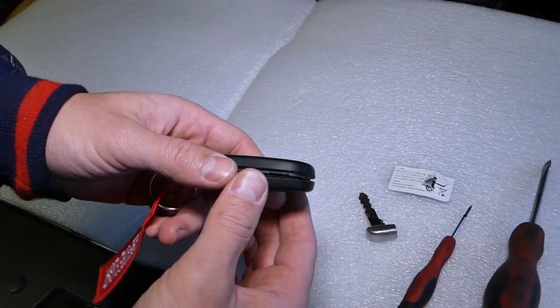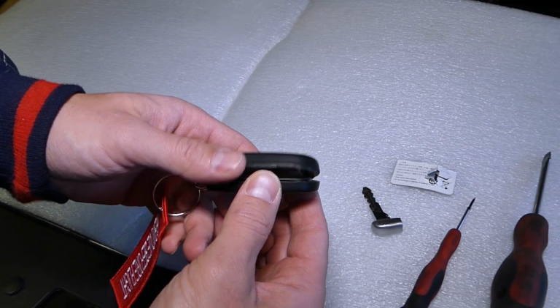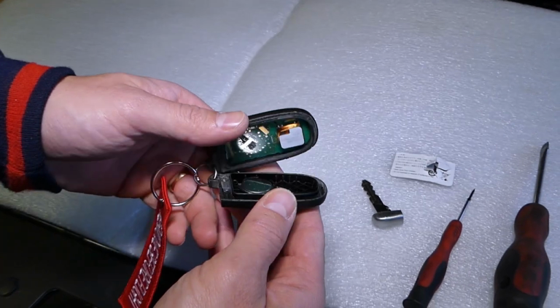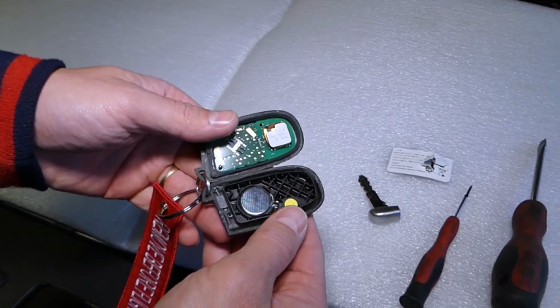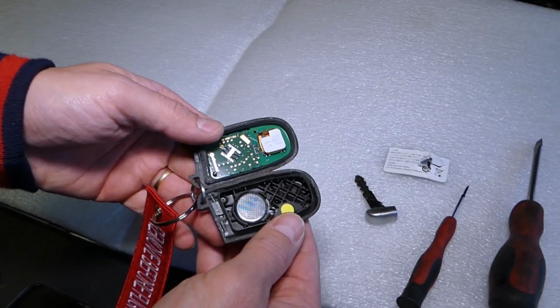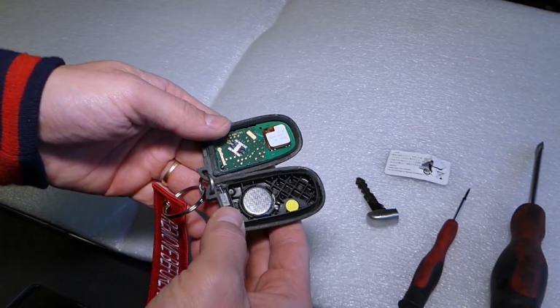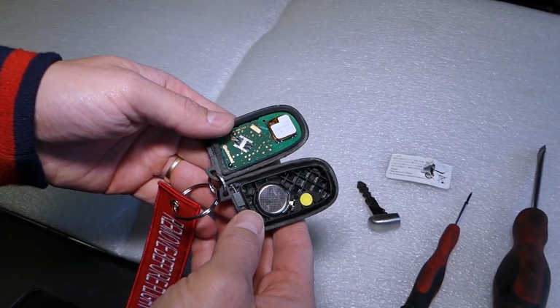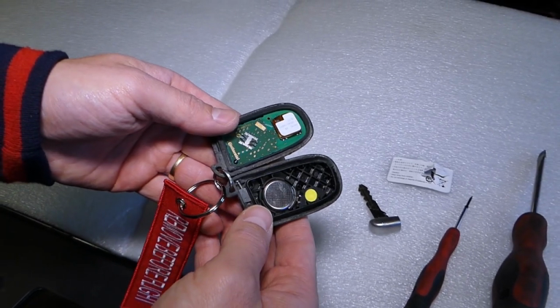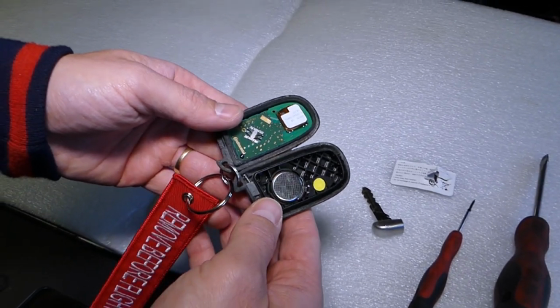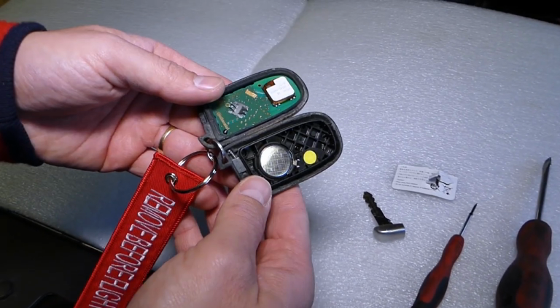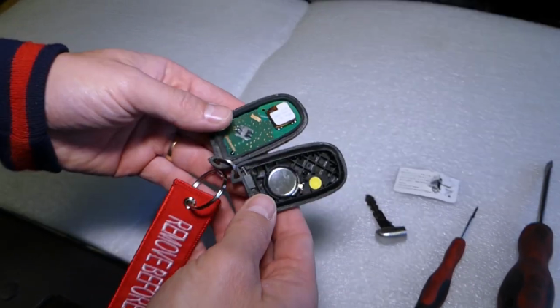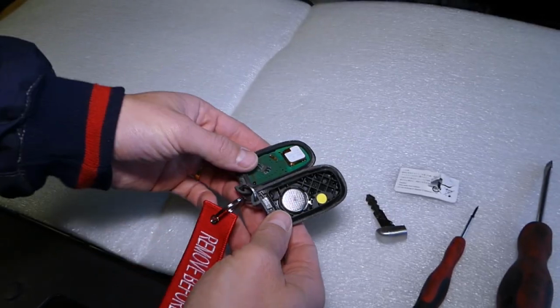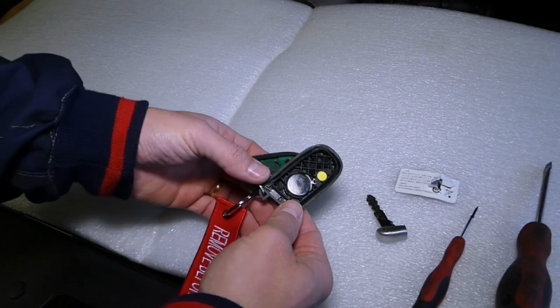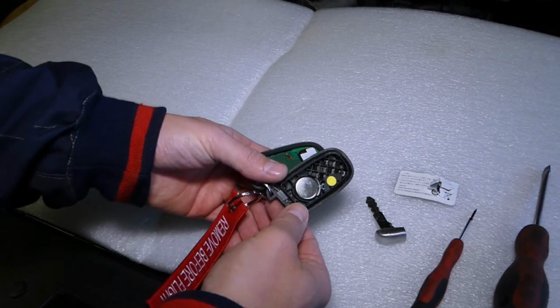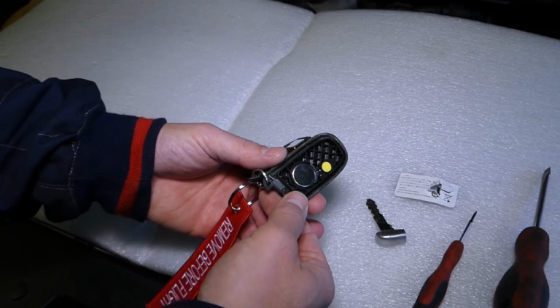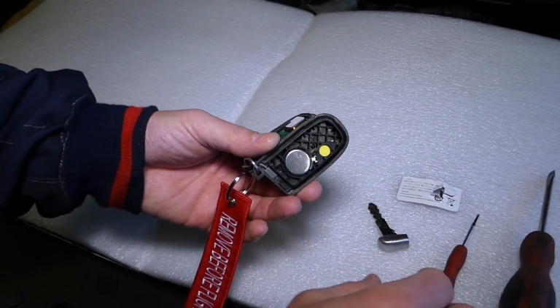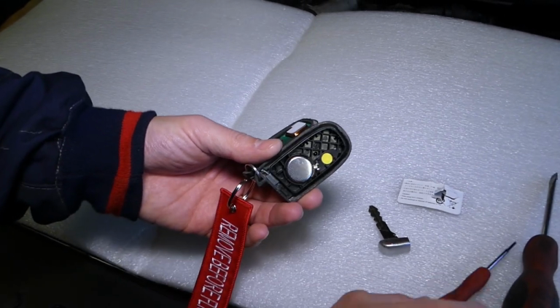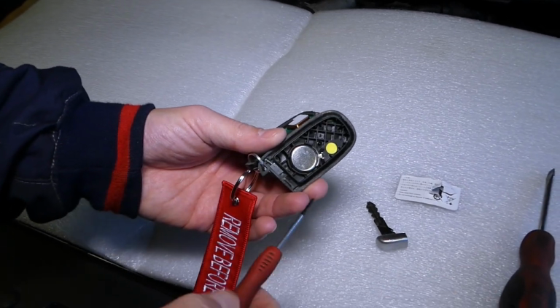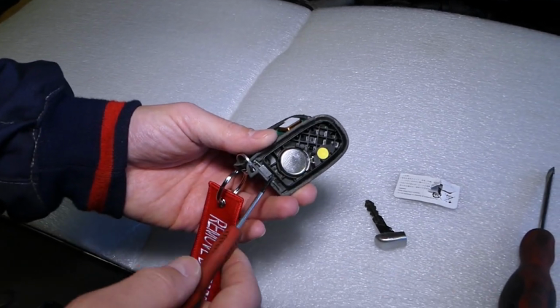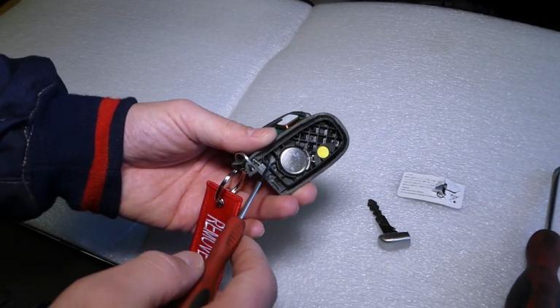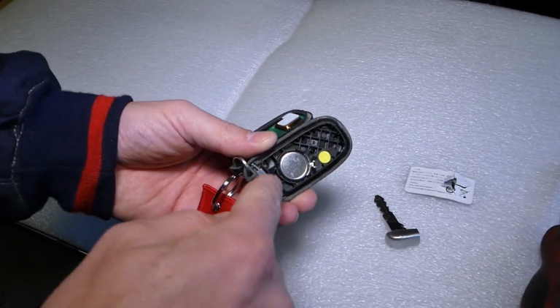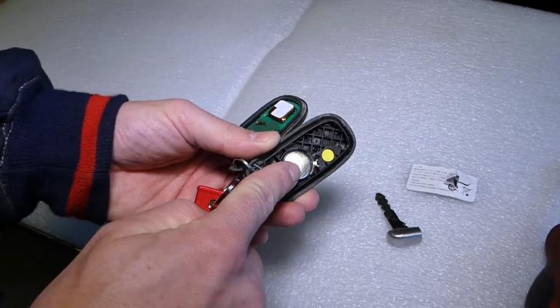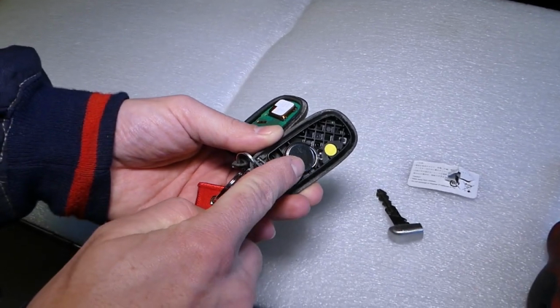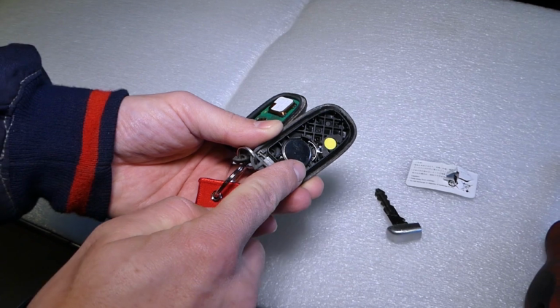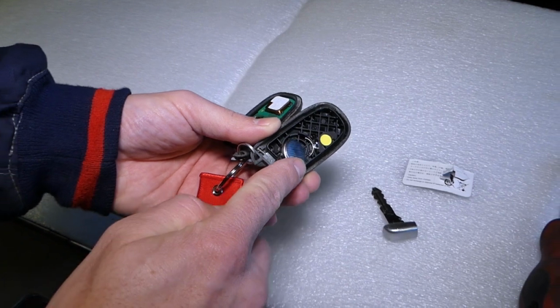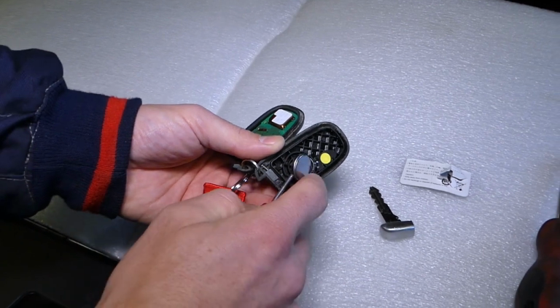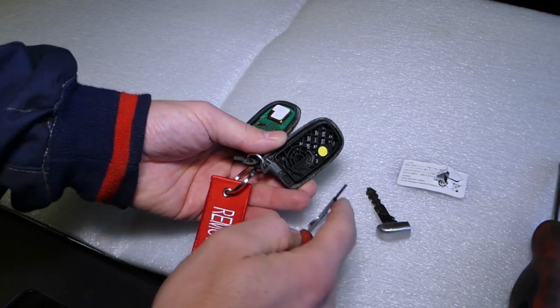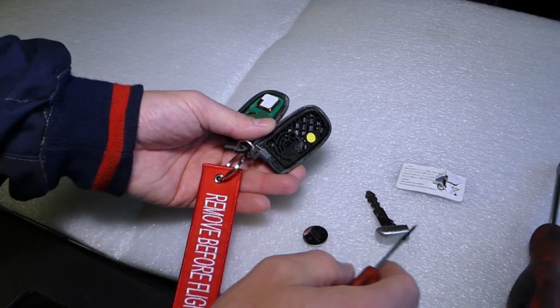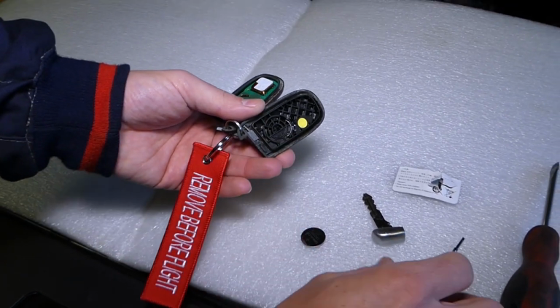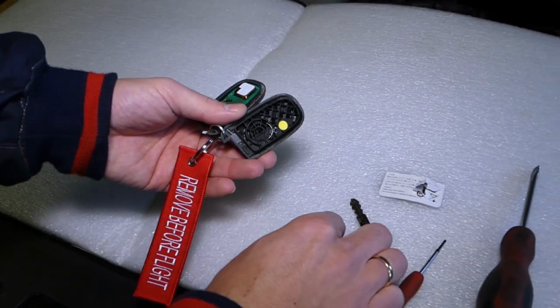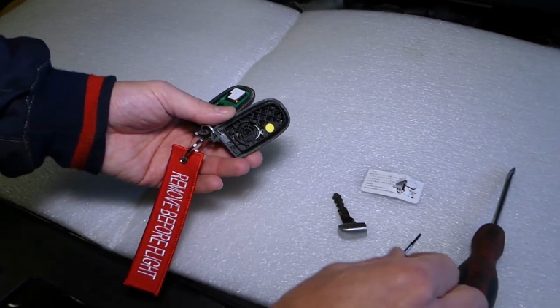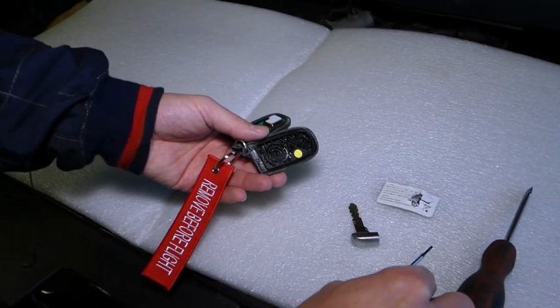We can go ahead and open it like that — that's where your key battery is located. What you need to do: grab a small screwdriver, pry it up, and the battery came out.